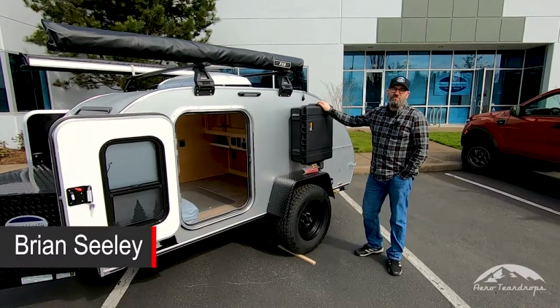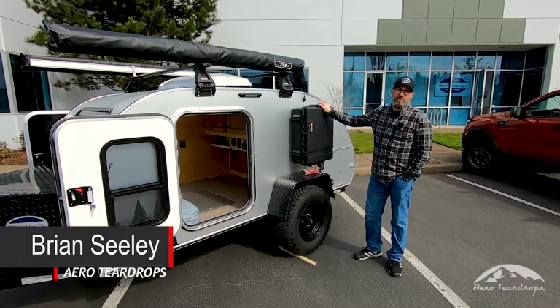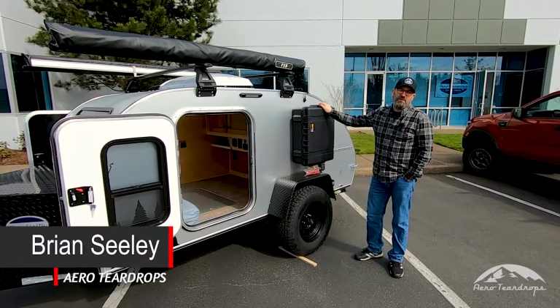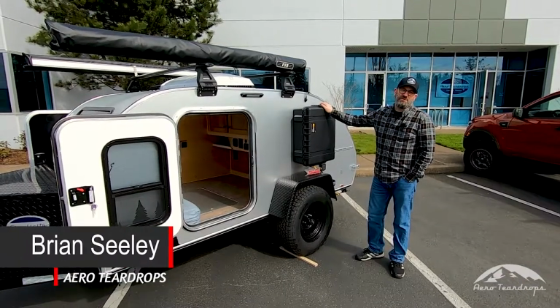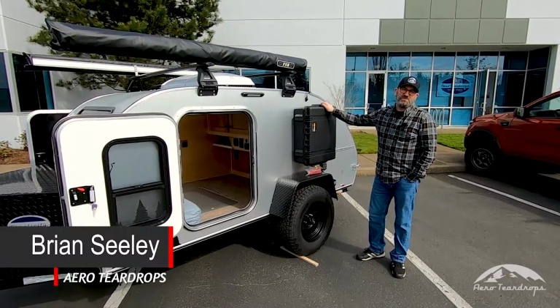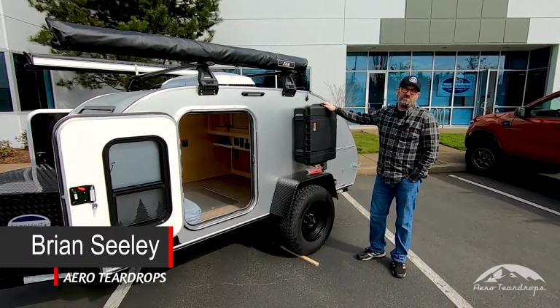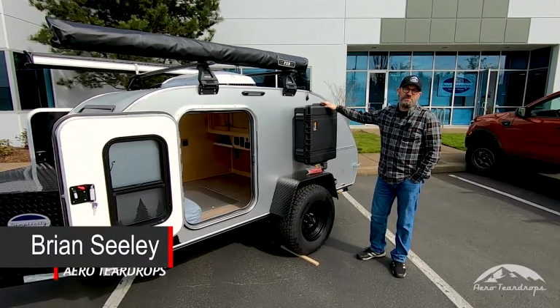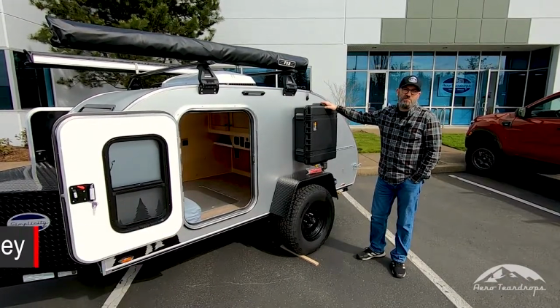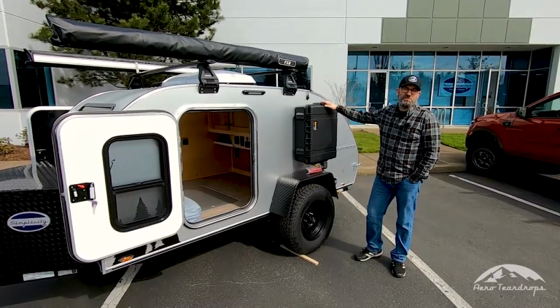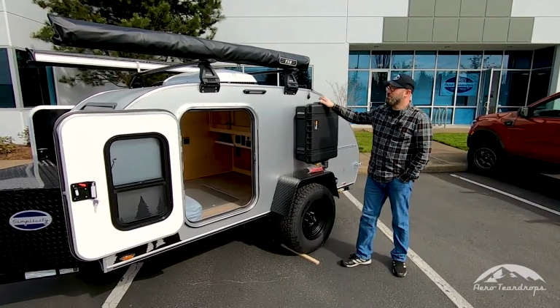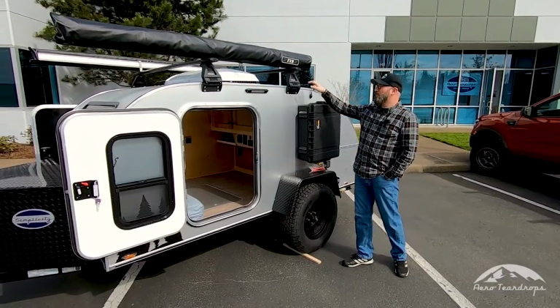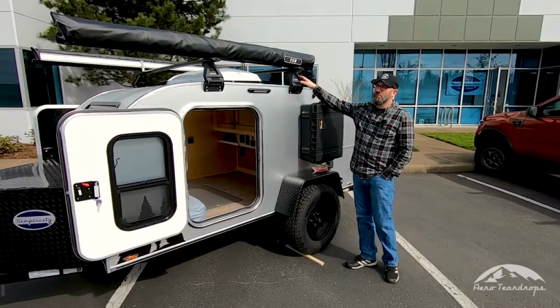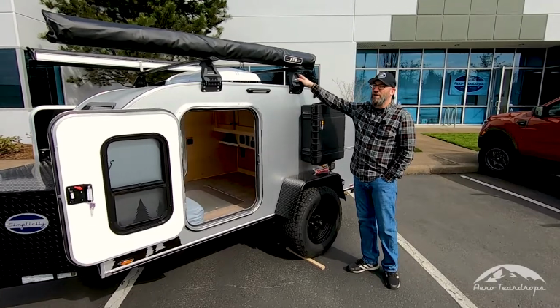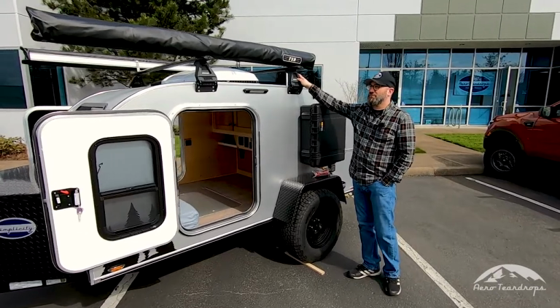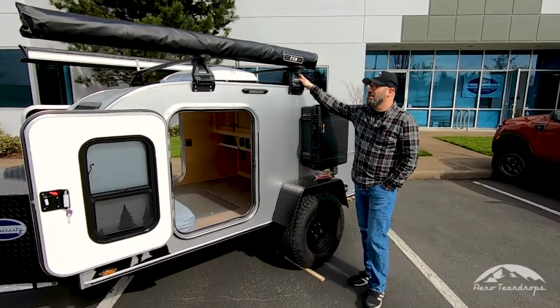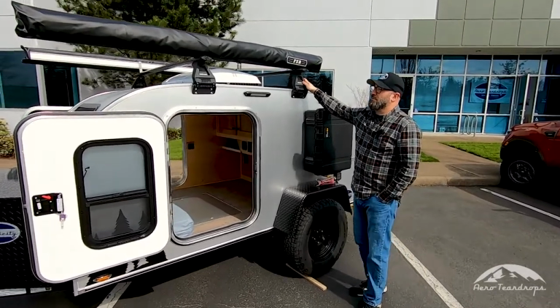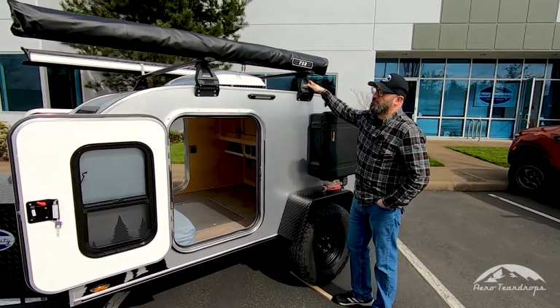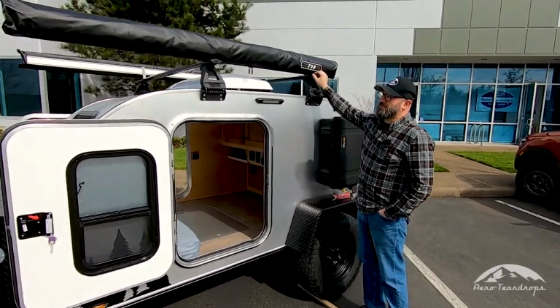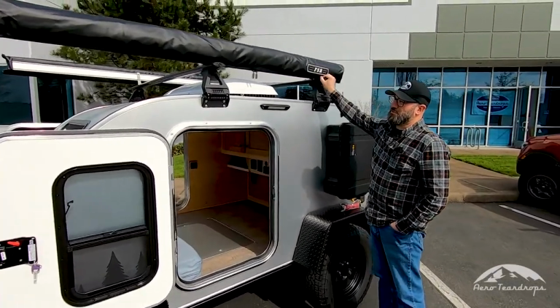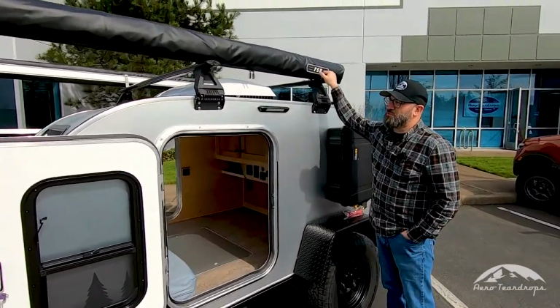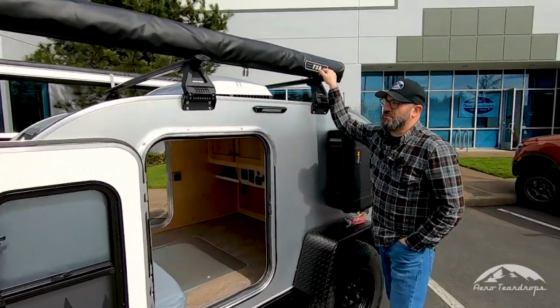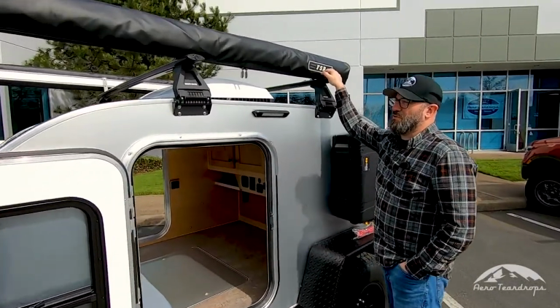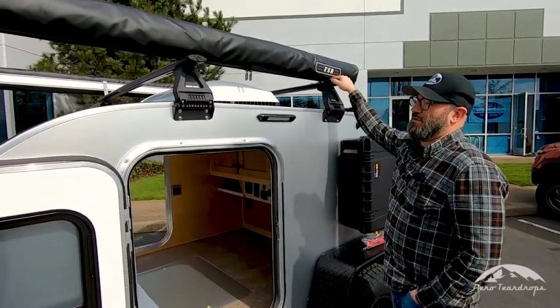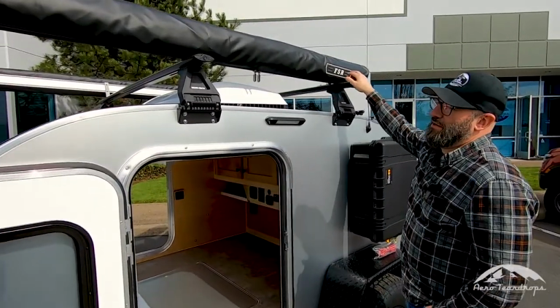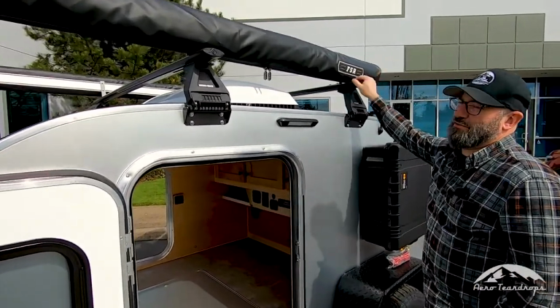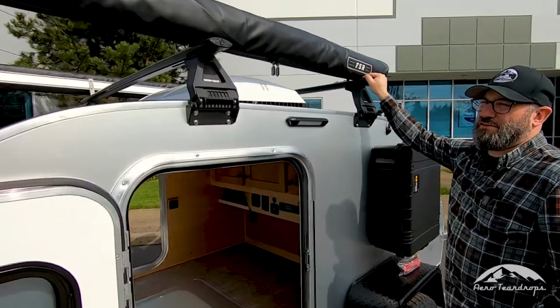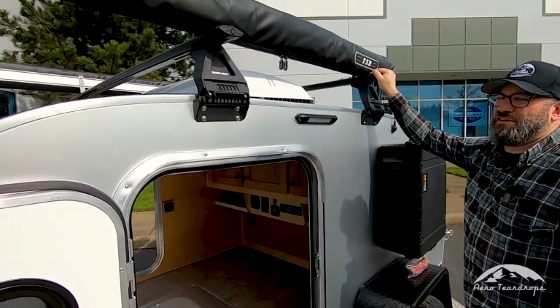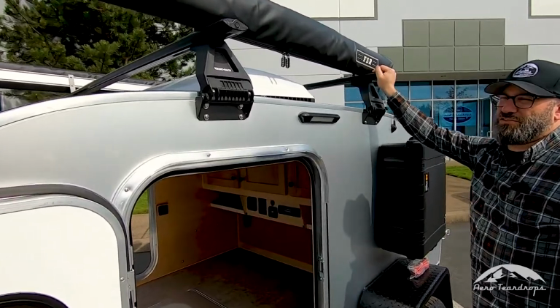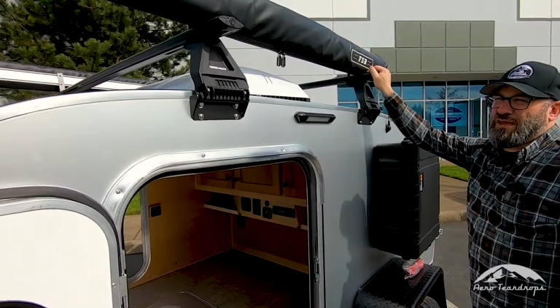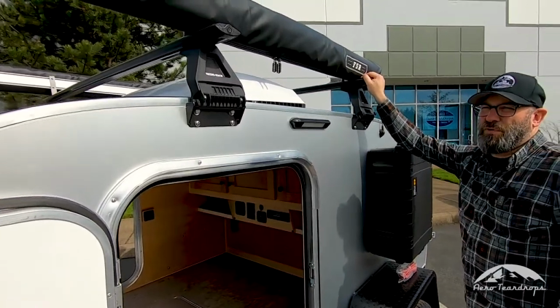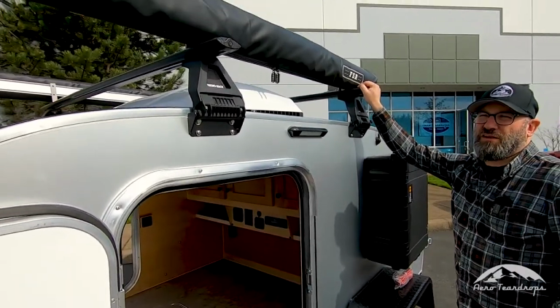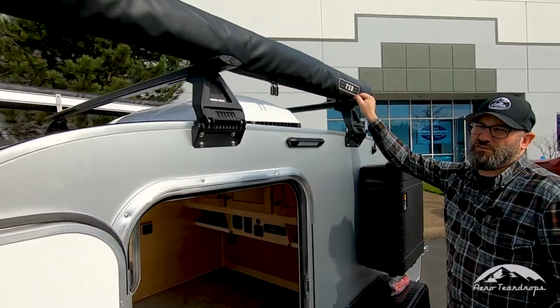Hey everyone, Brian with Aero Teardrops. In this video segment we're going to talk a little bit about our roof rack system. A roof rack system is an option that you can do on our steel, steel HC, and Burnside trailers.